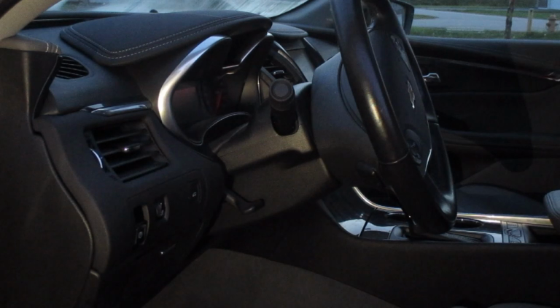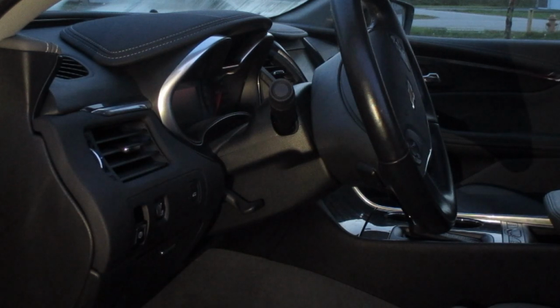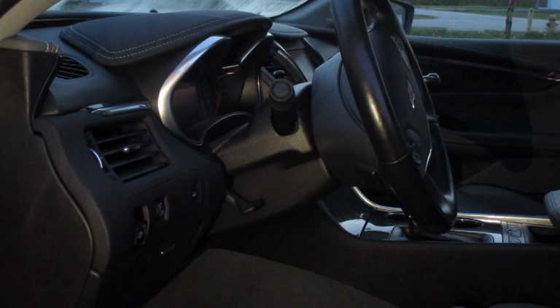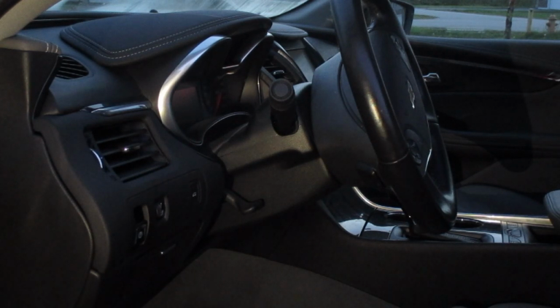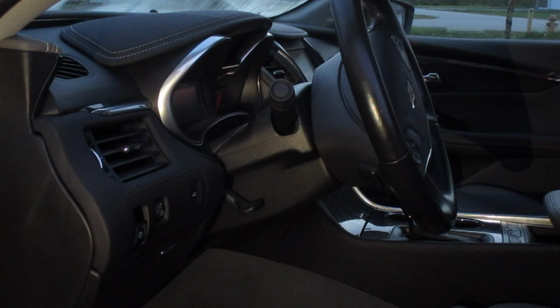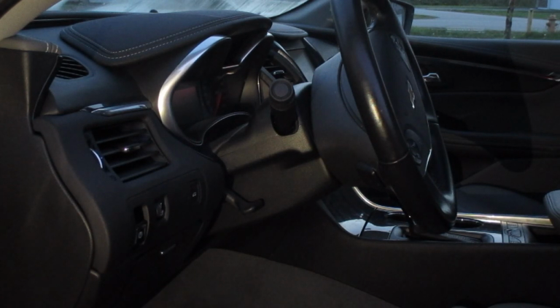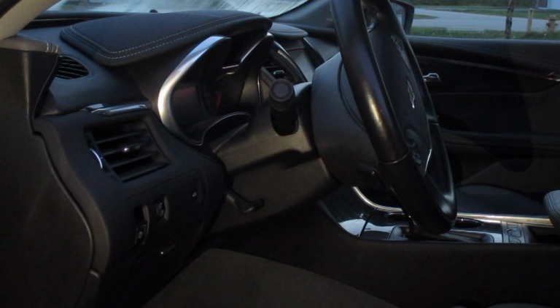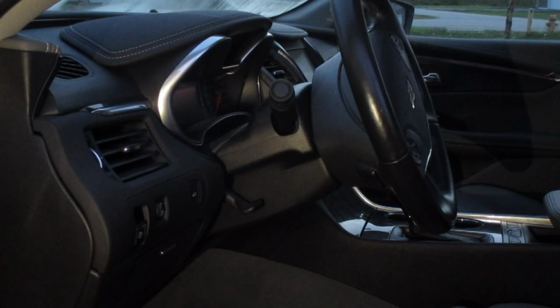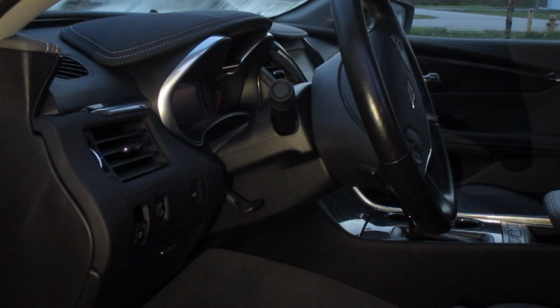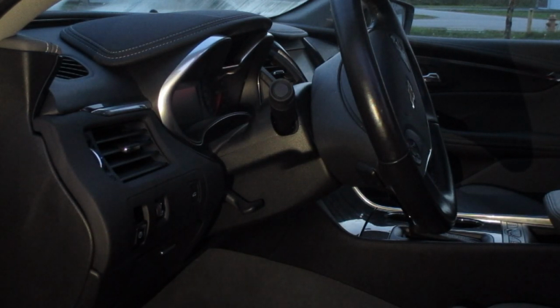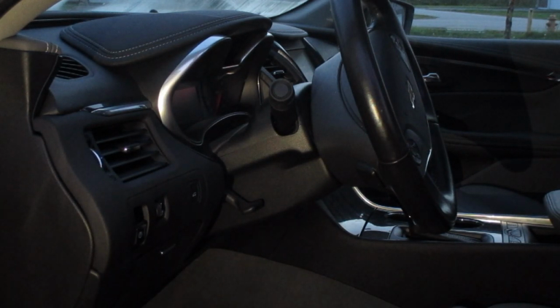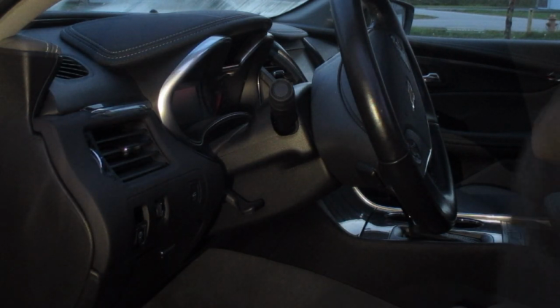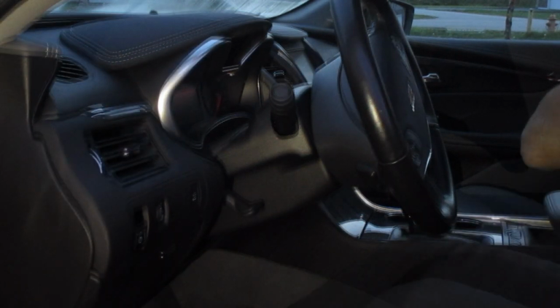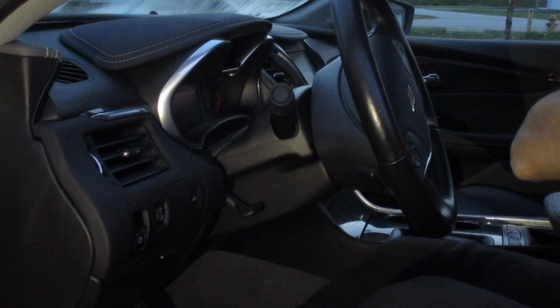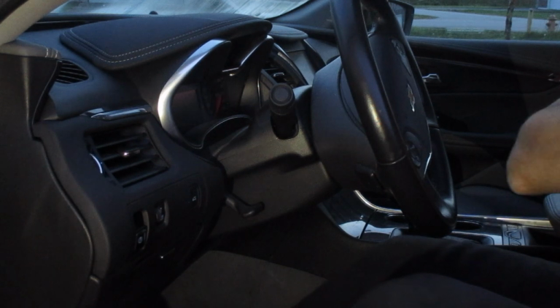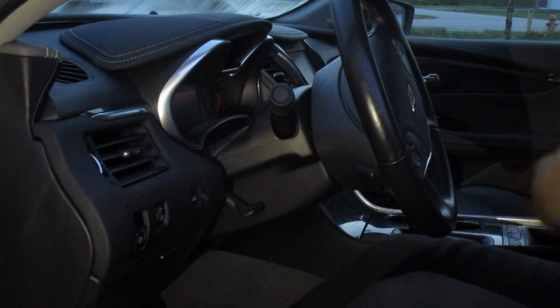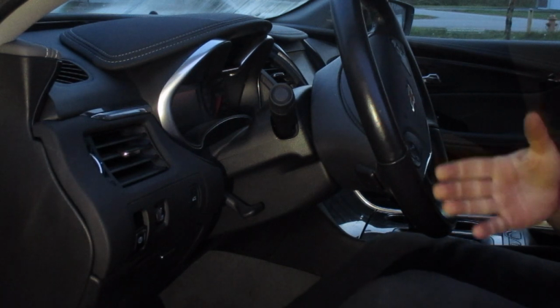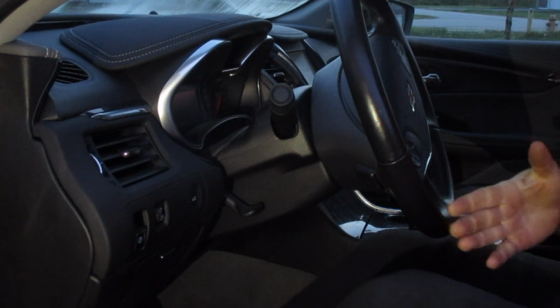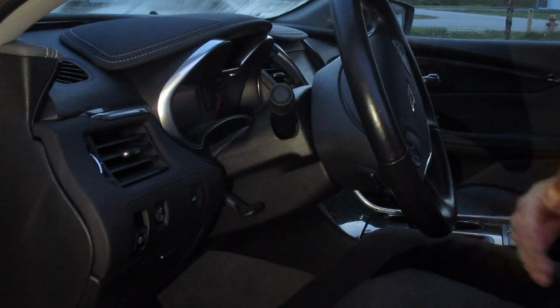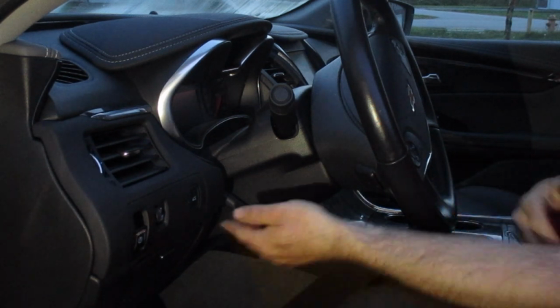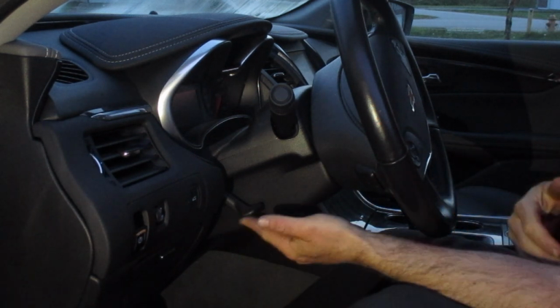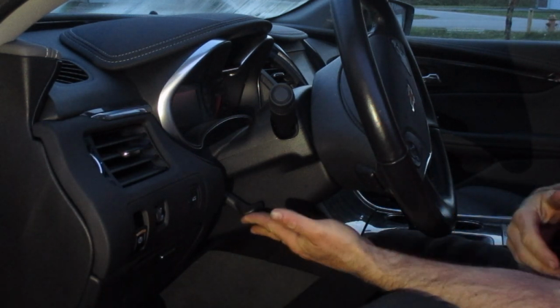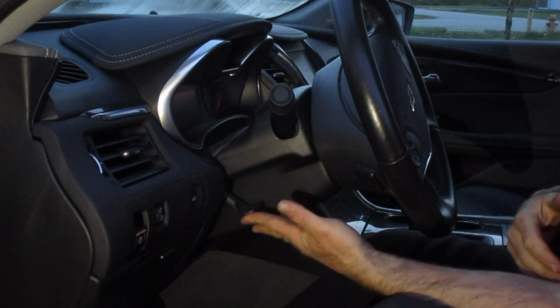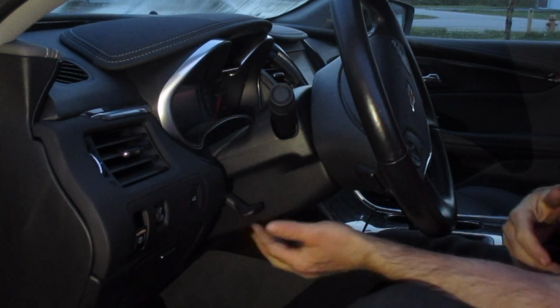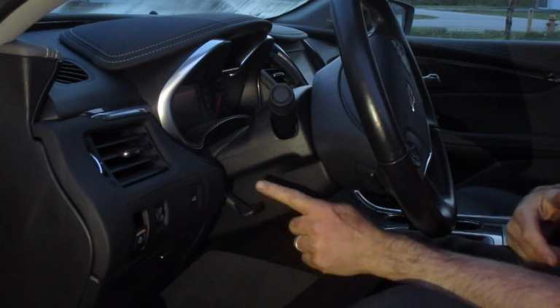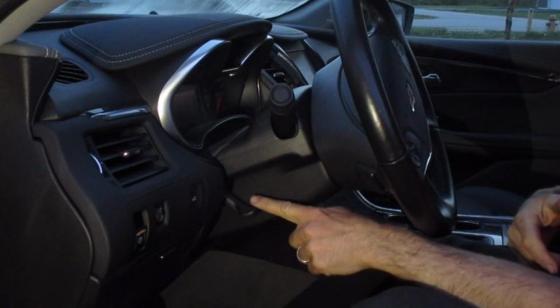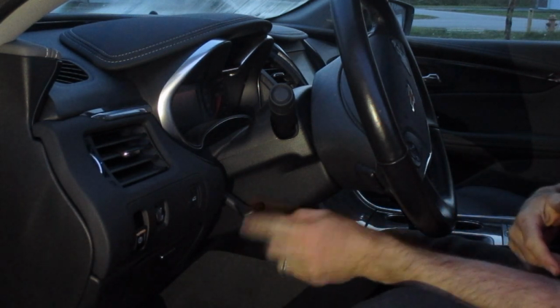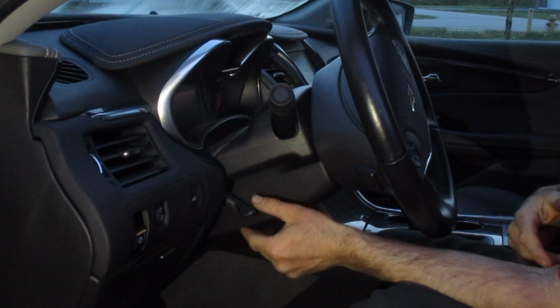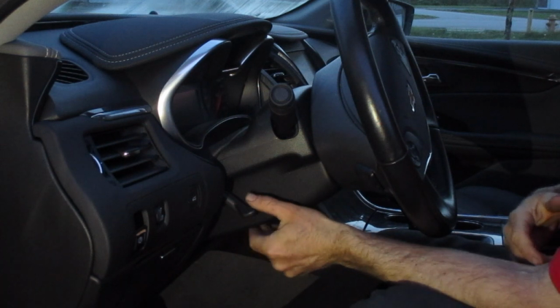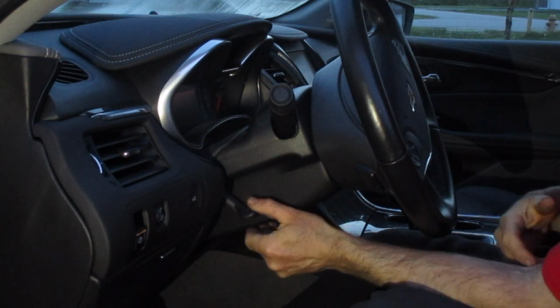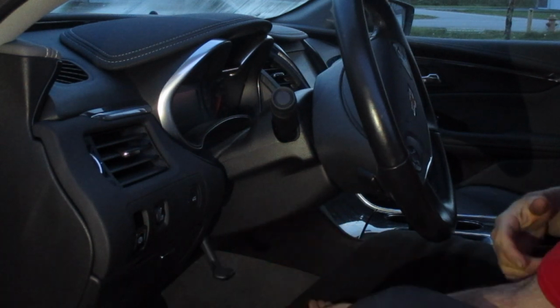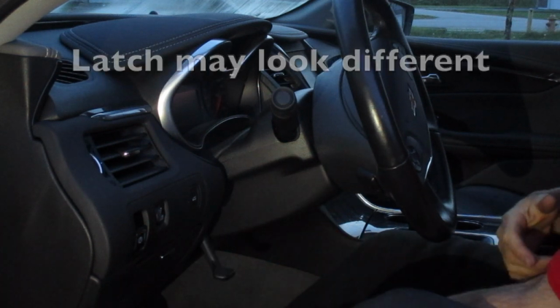How to adjust the steering wheel on Chevrolet vehicles — very similar for most models. If you look here underneath the steering wheel, you're going to see there's a little tab. You just push that down.